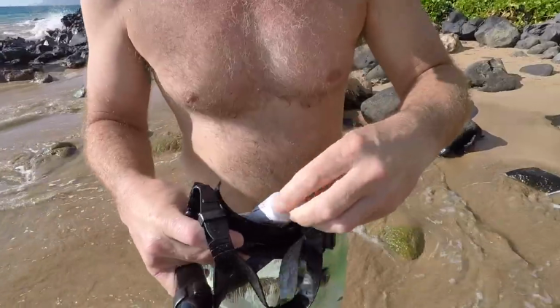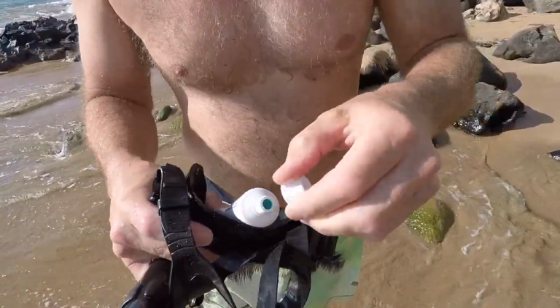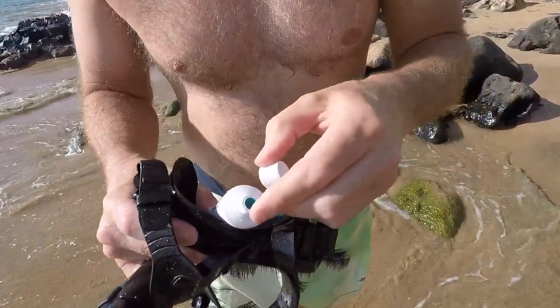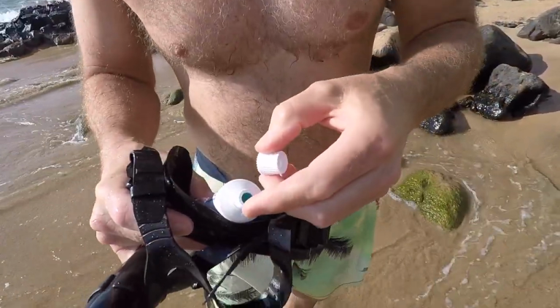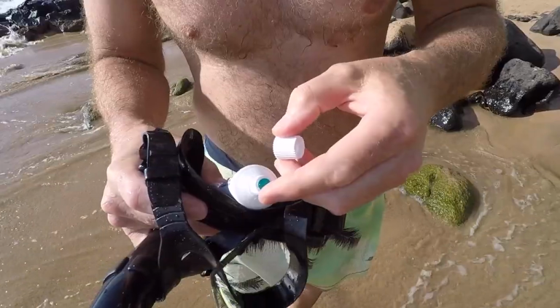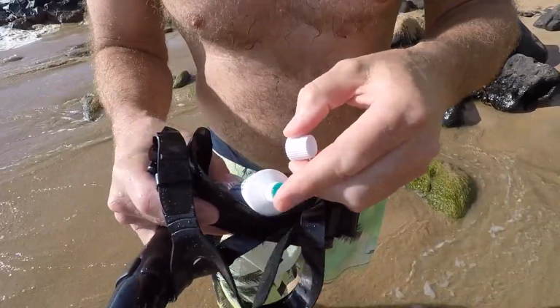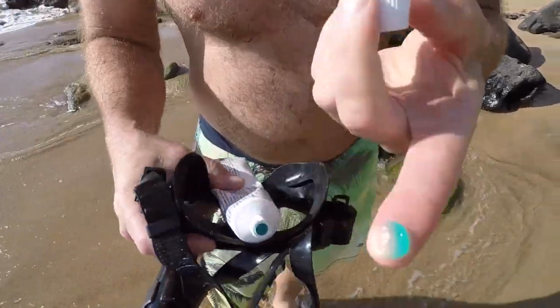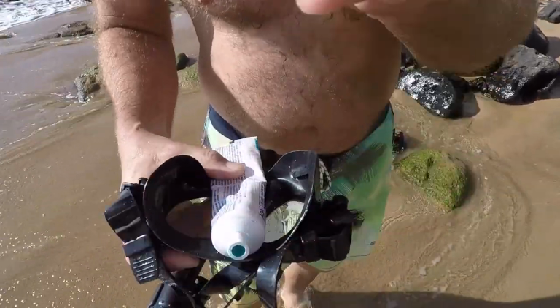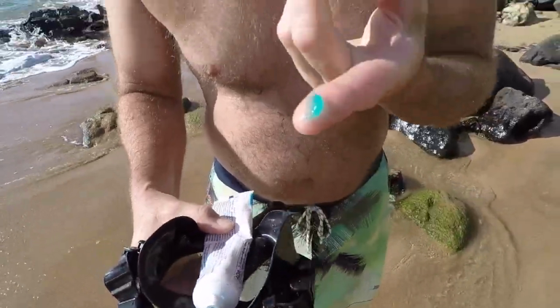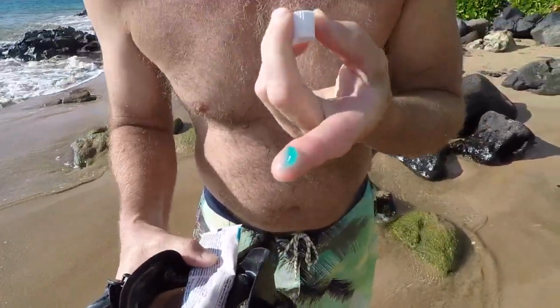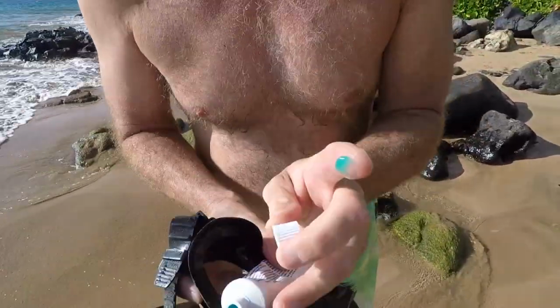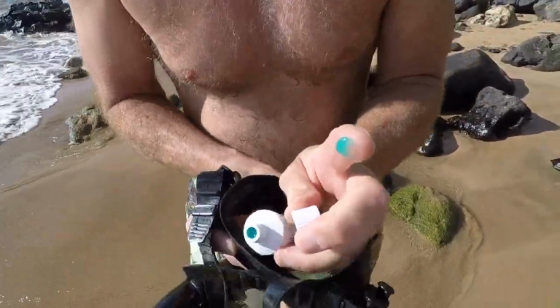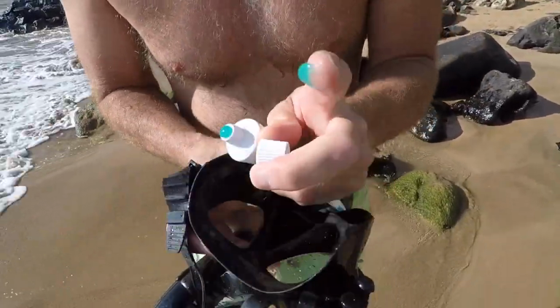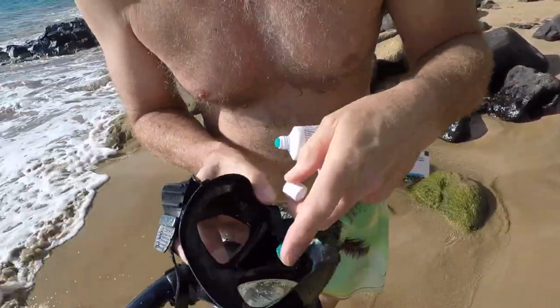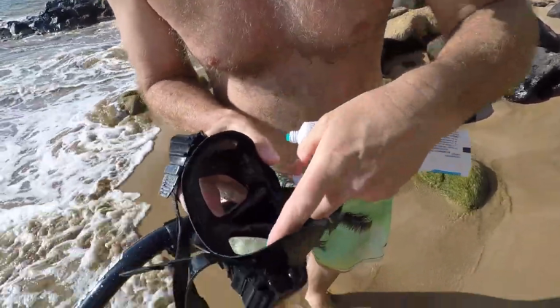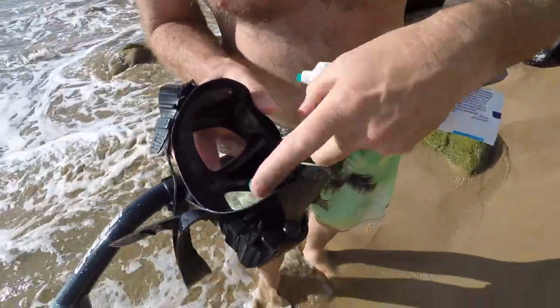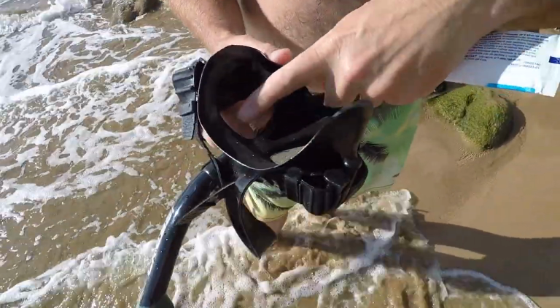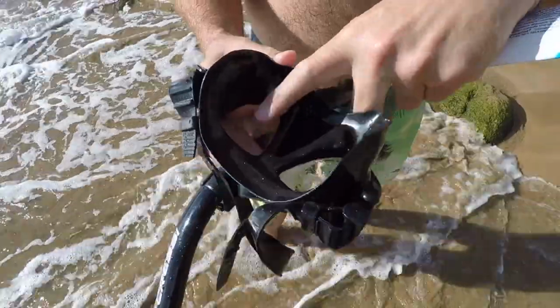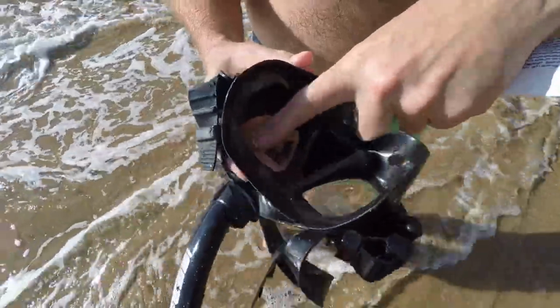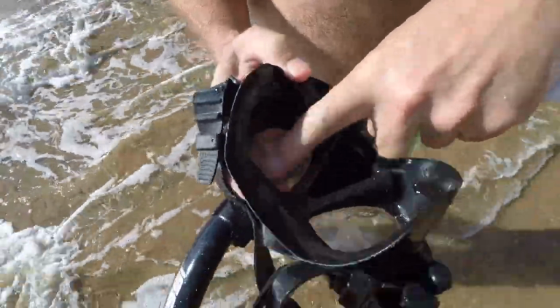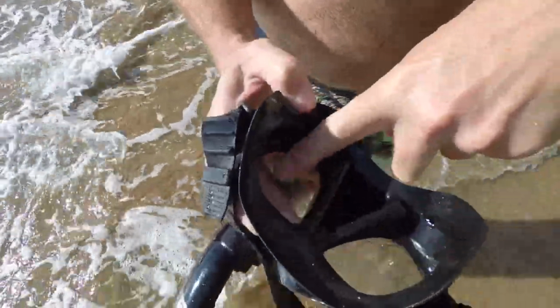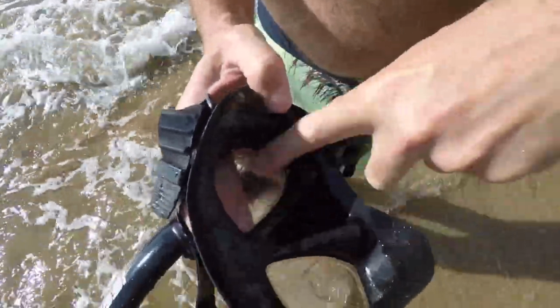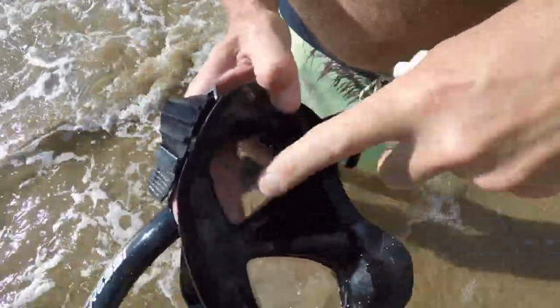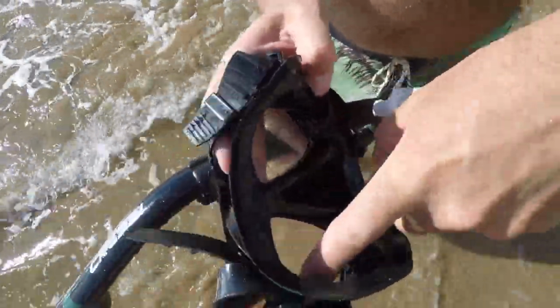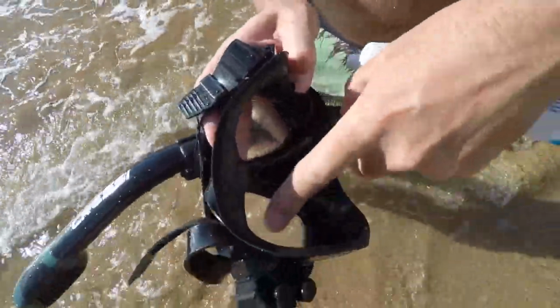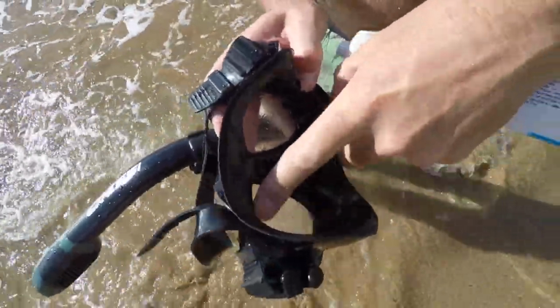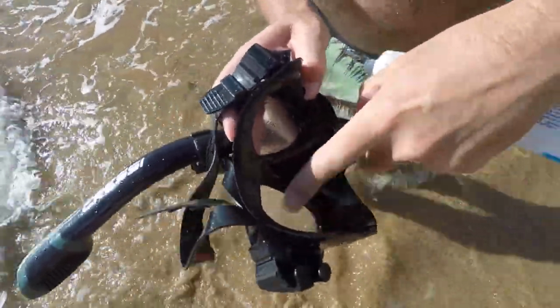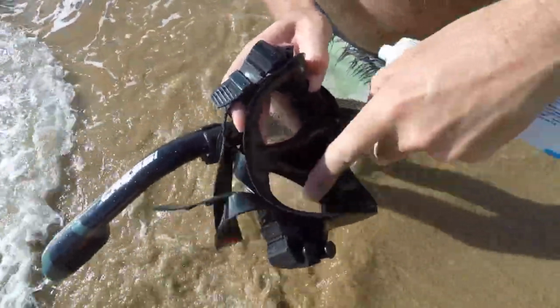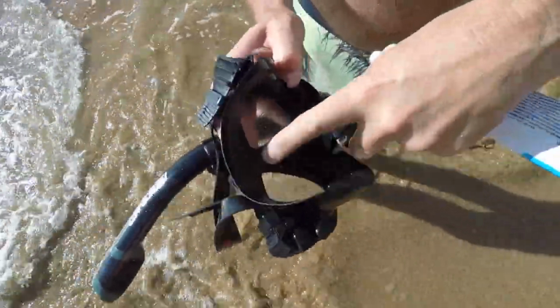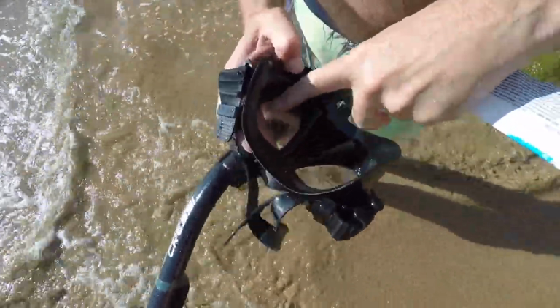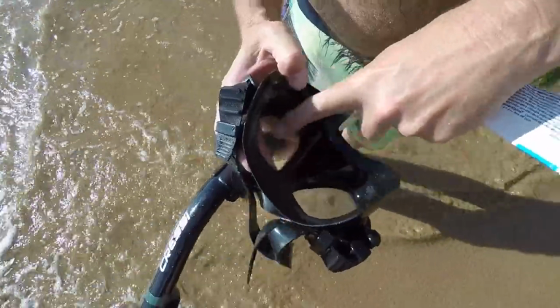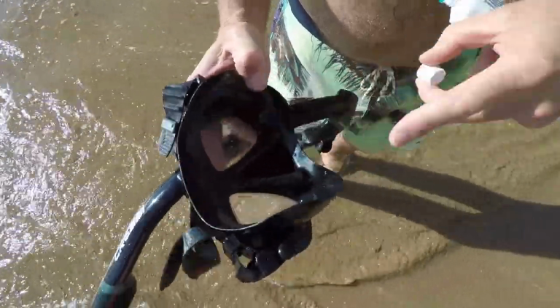Take a little dab — and I mean a little dab, see how much I've got right there. Put it on the mask, both sides, and just smear it all over the surface. Get it all coated good. Let it dry a few minutes.